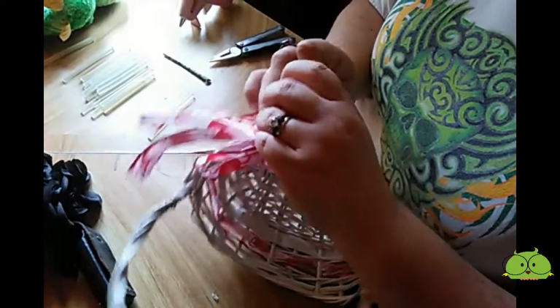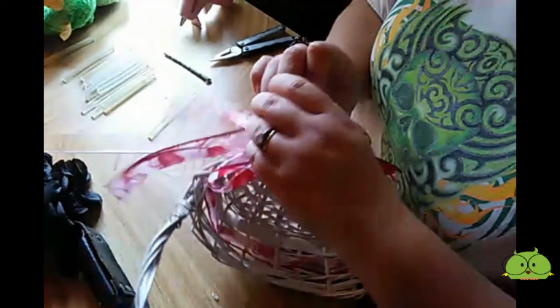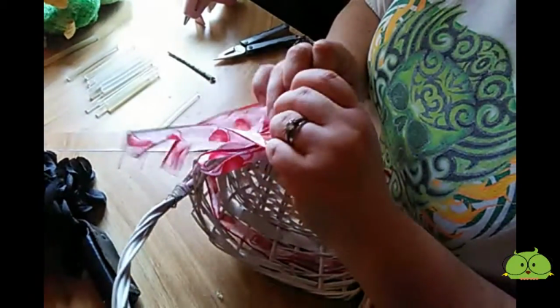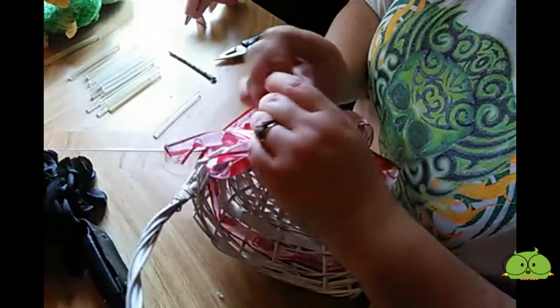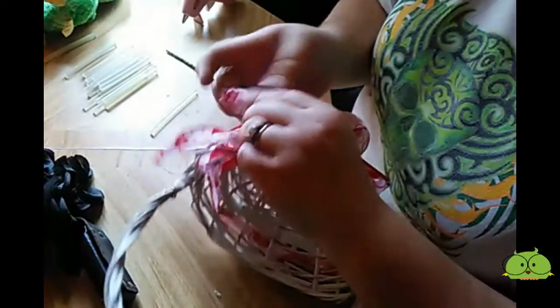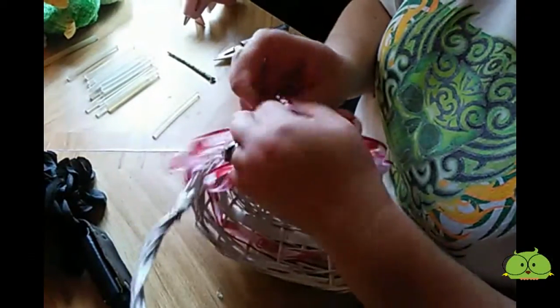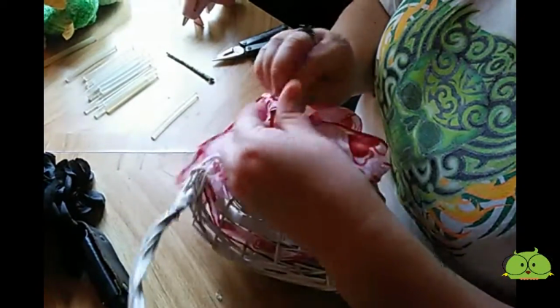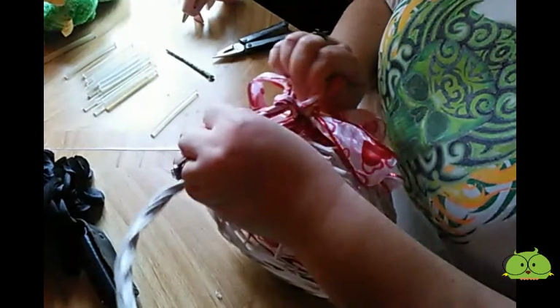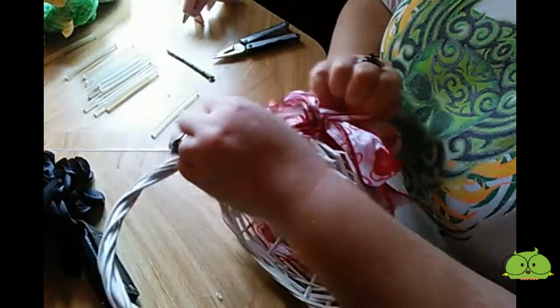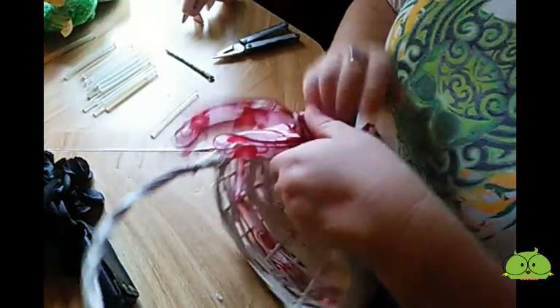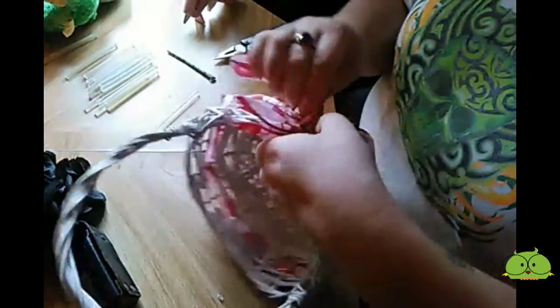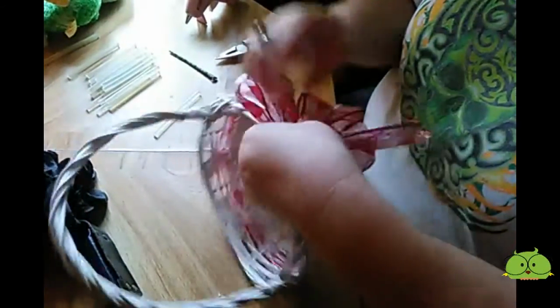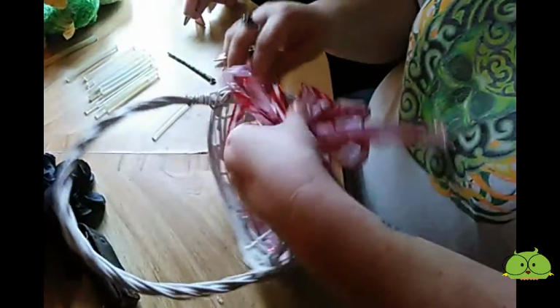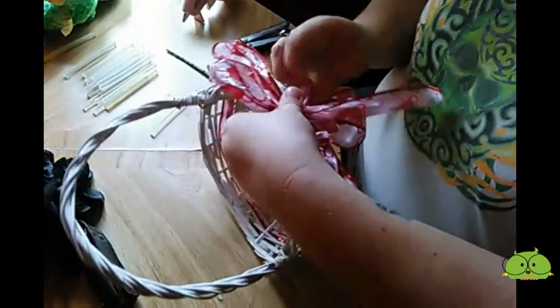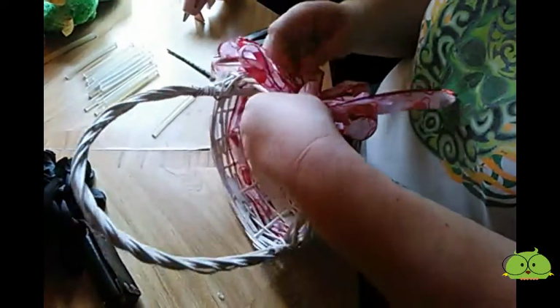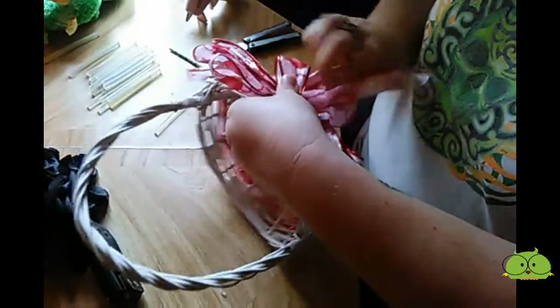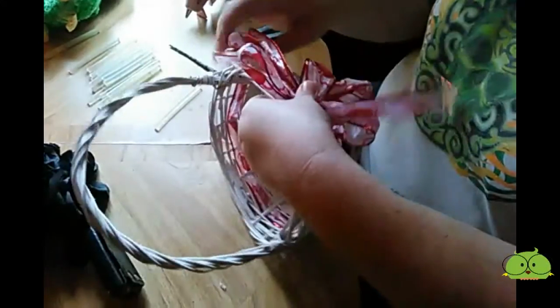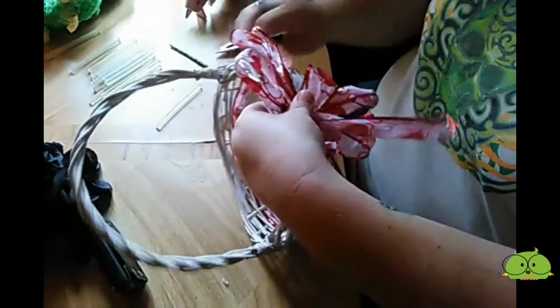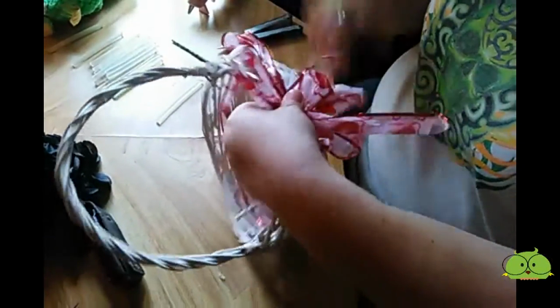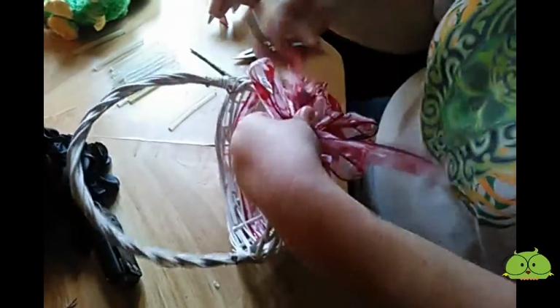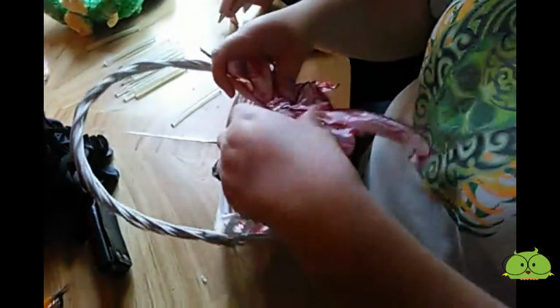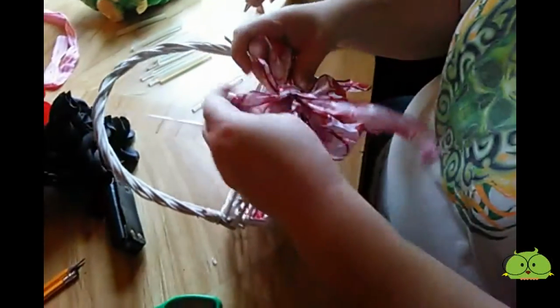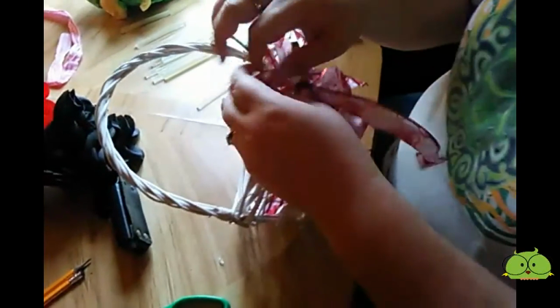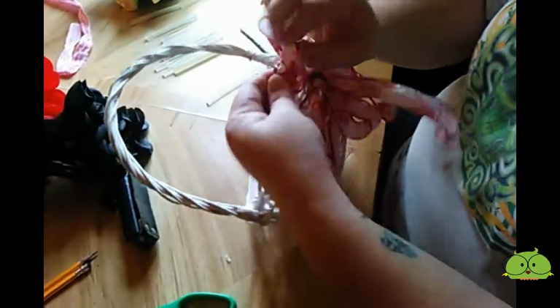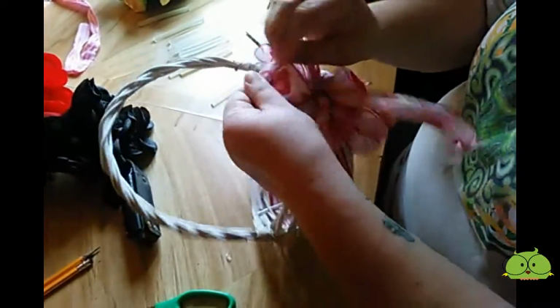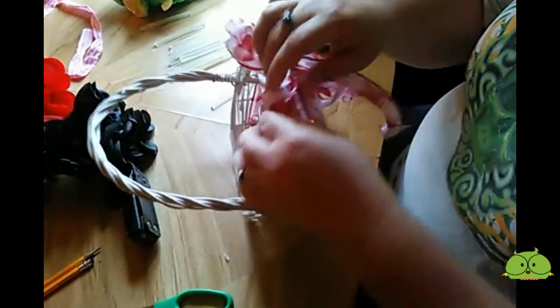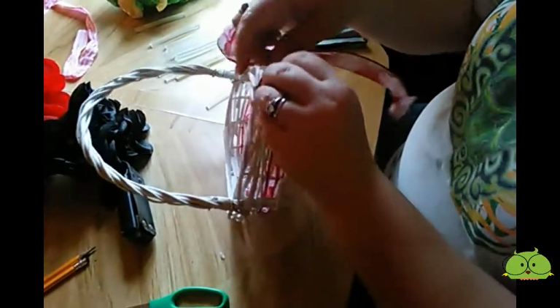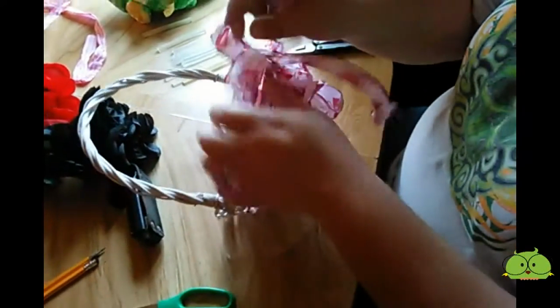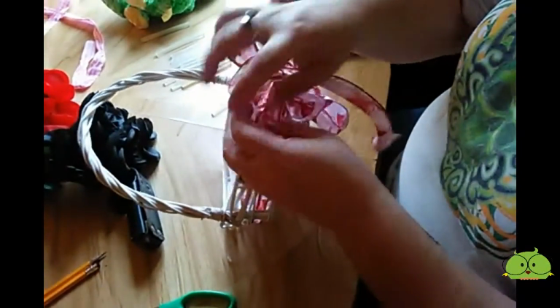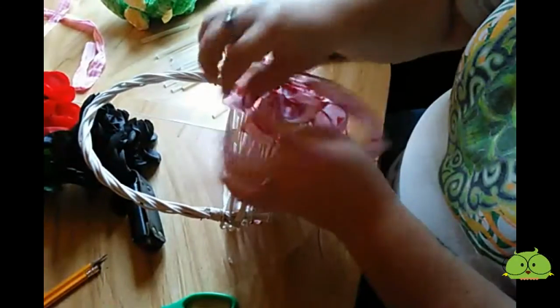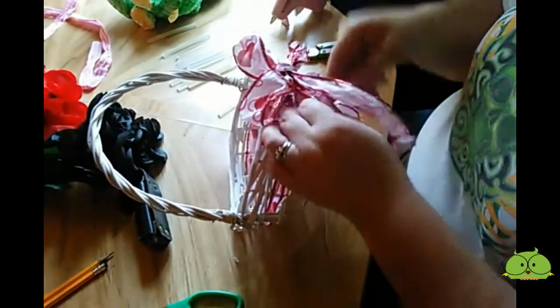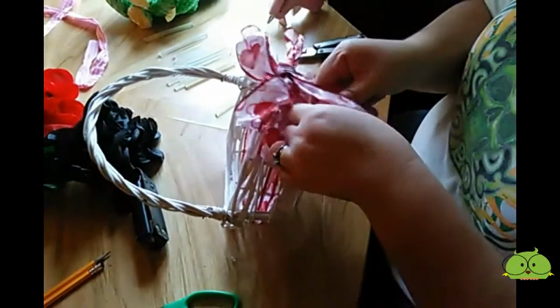I think I'm actually going to take the heart and put it in the center of my bow, right there. So let me just go ahead and fluff this out, make it look pretty.